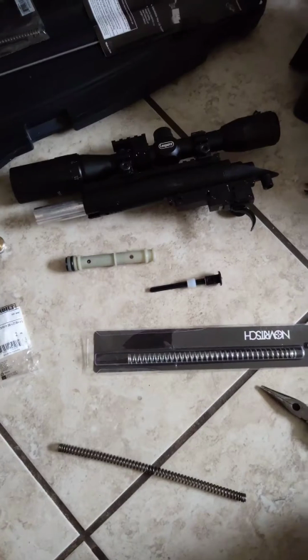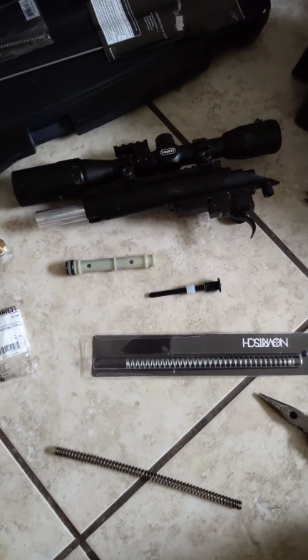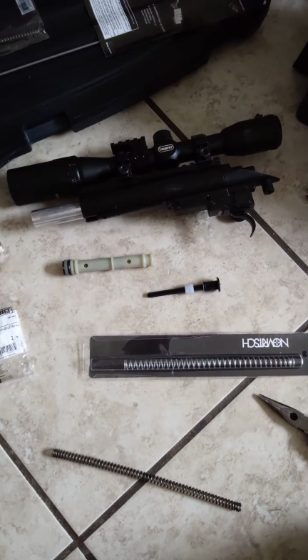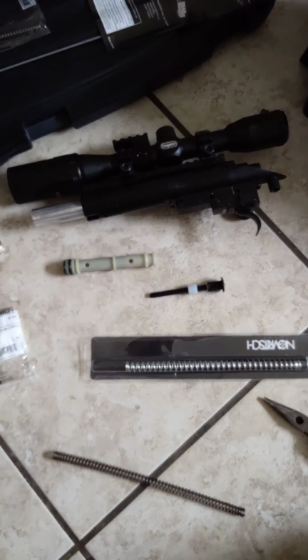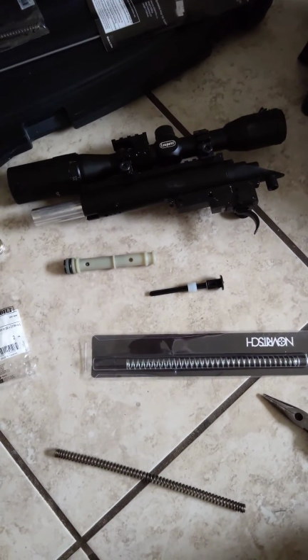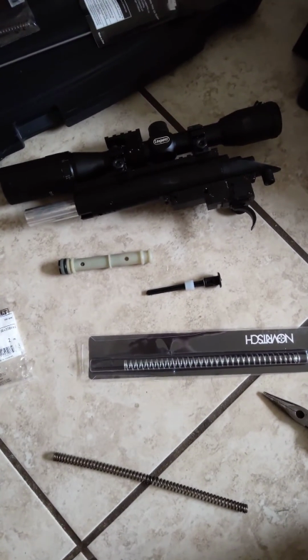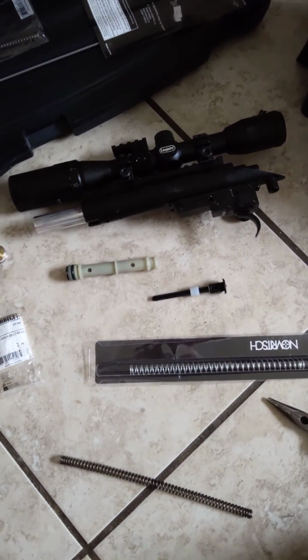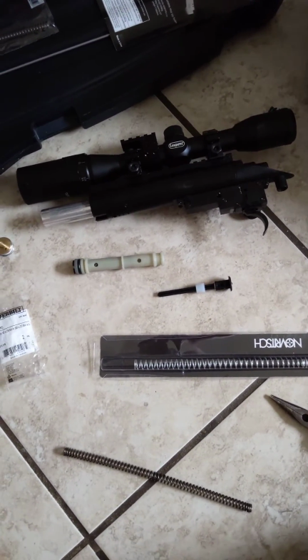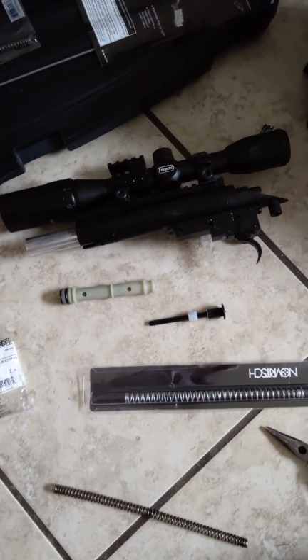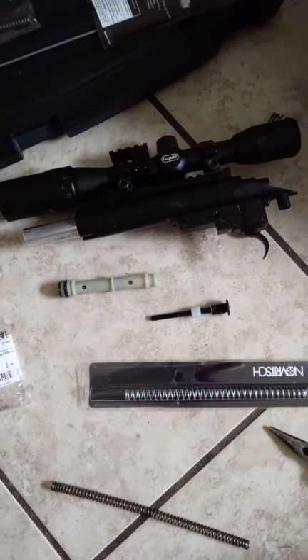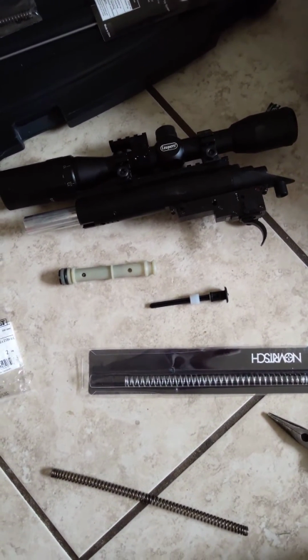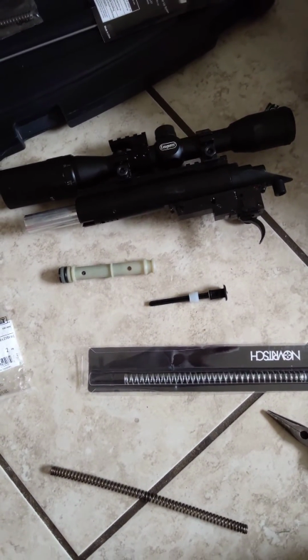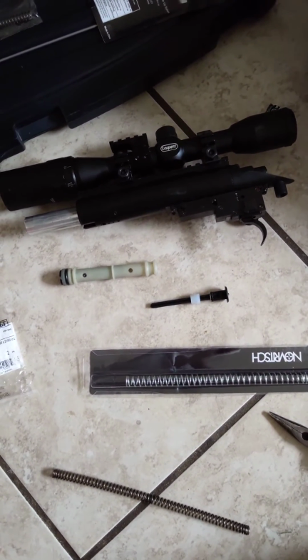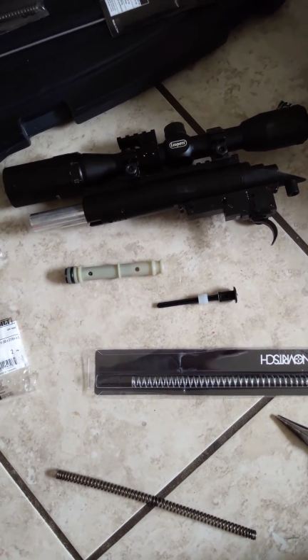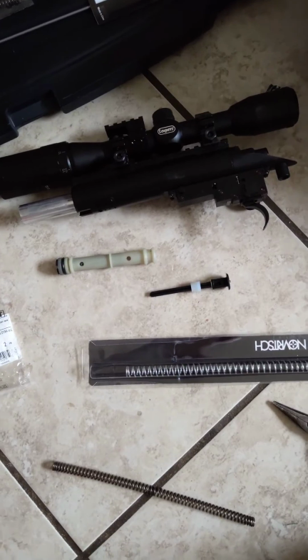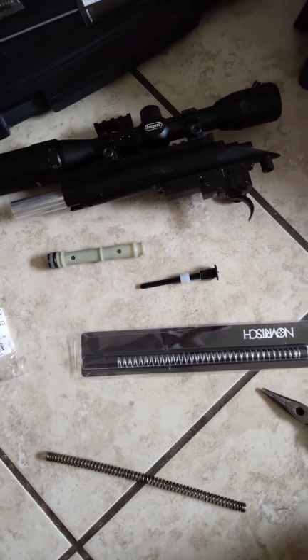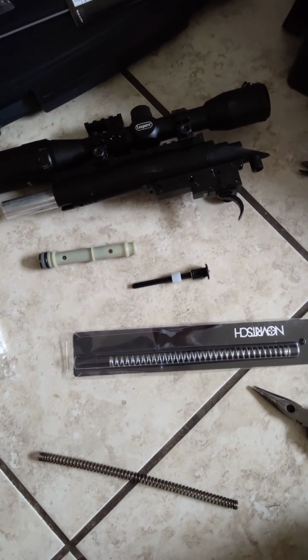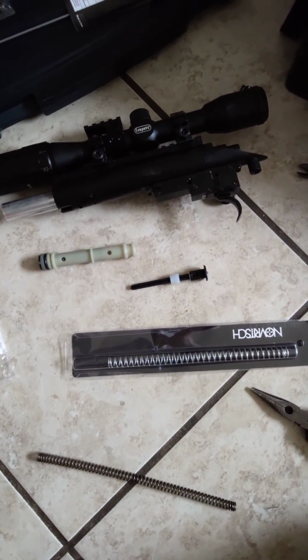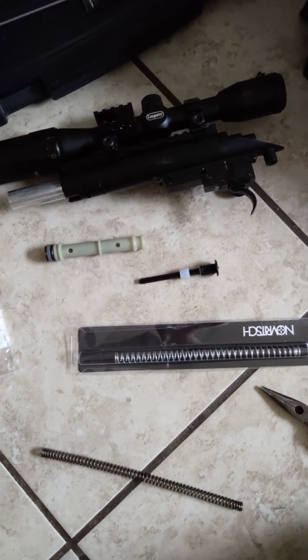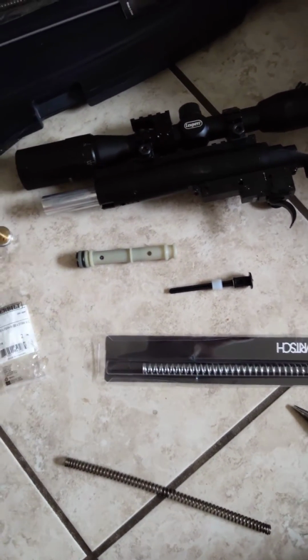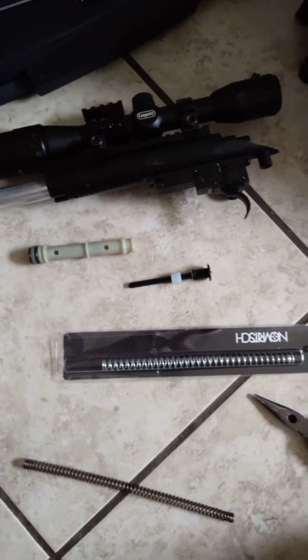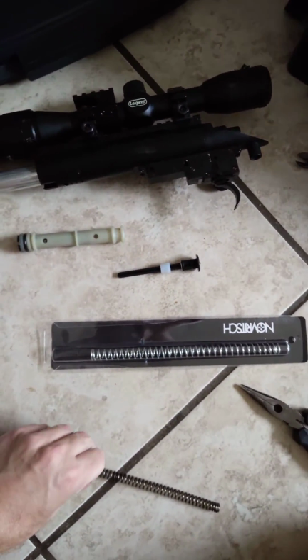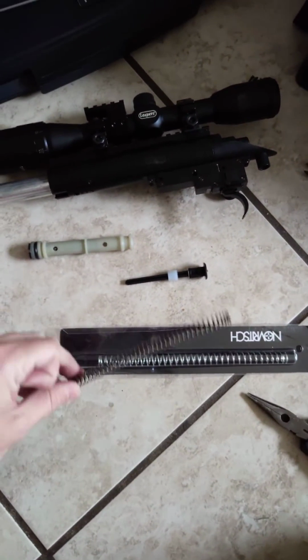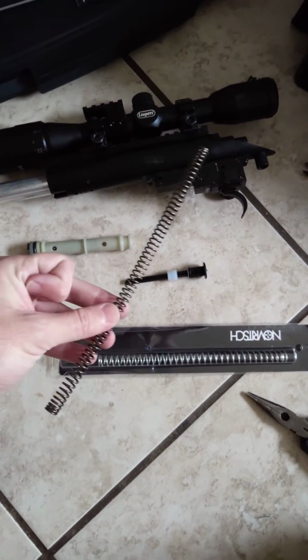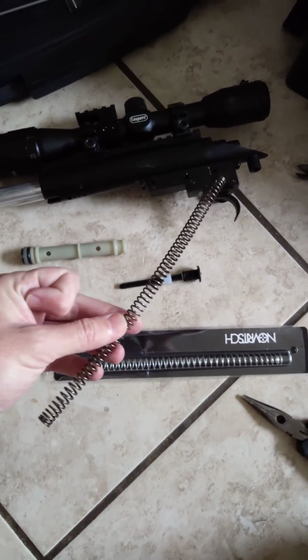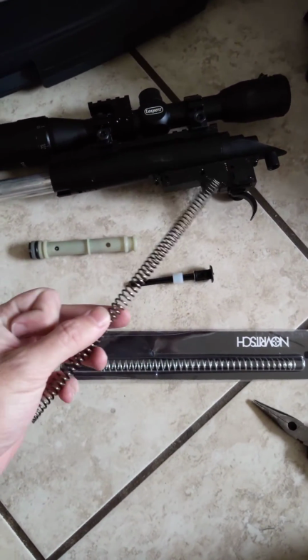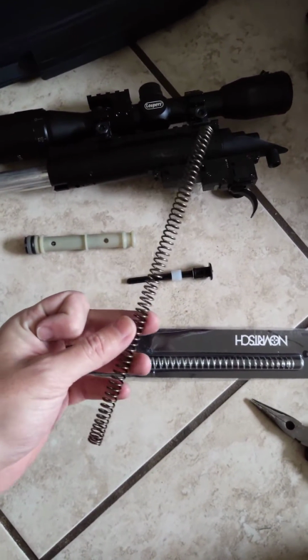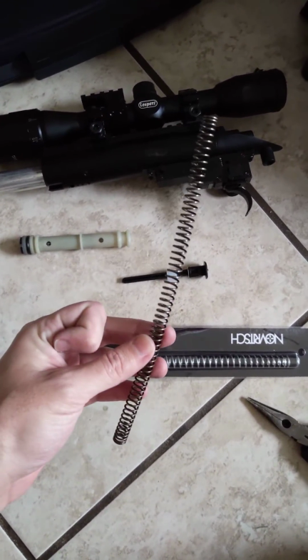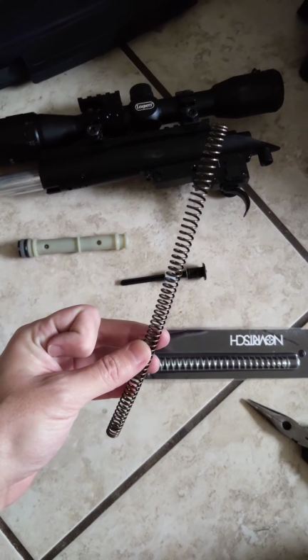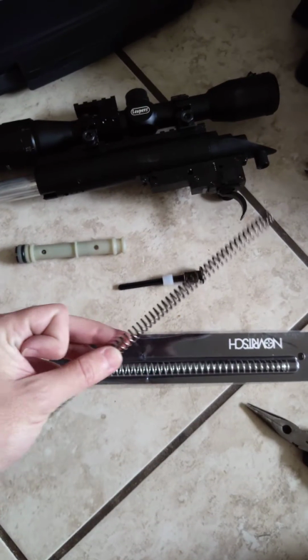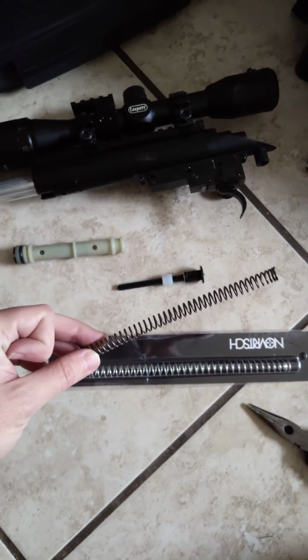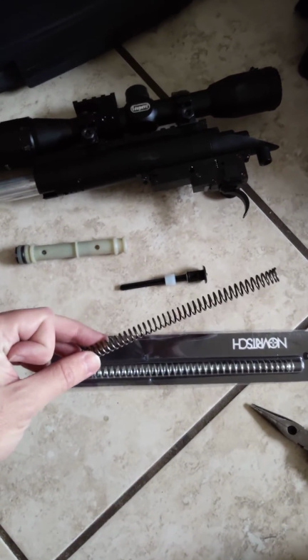I'm working on my BBTAC M62, more popularly known as the ASG M40A3. I'm trying to up the FPS because the spring that I bought, even though it is for the ASG, only goes up to about 490 FPS.